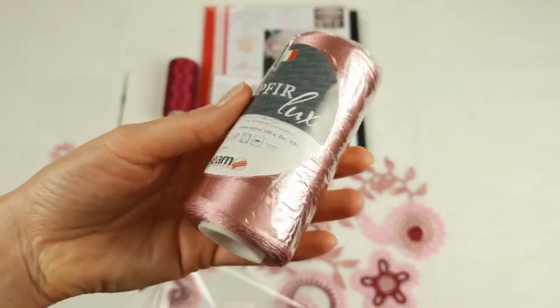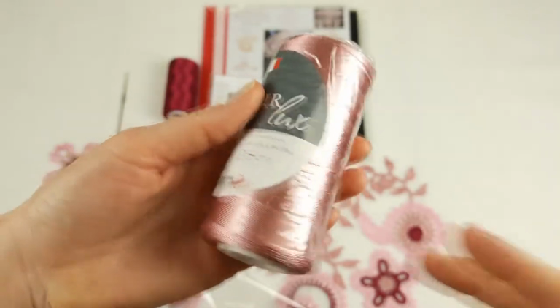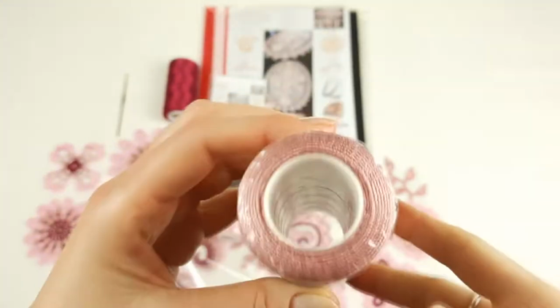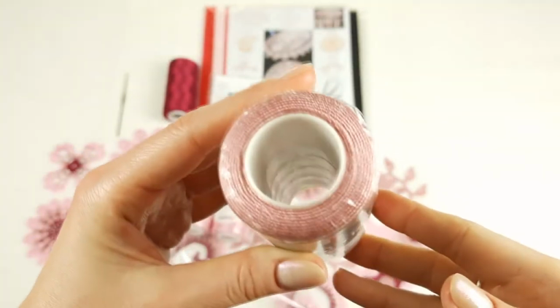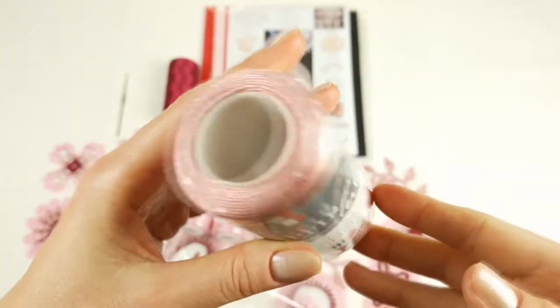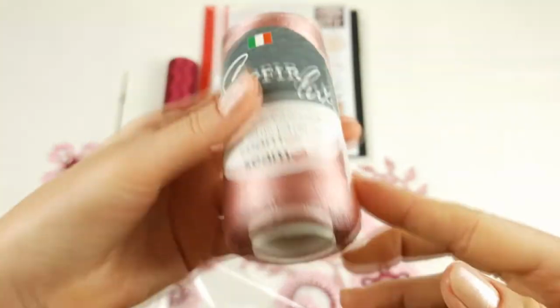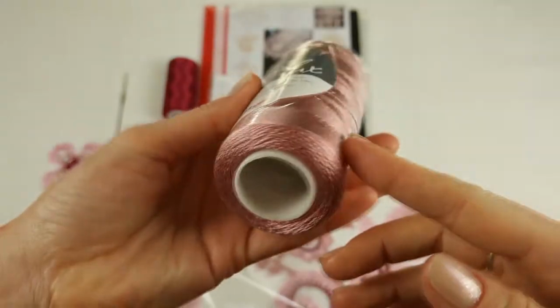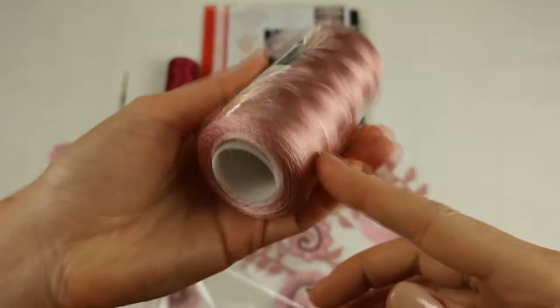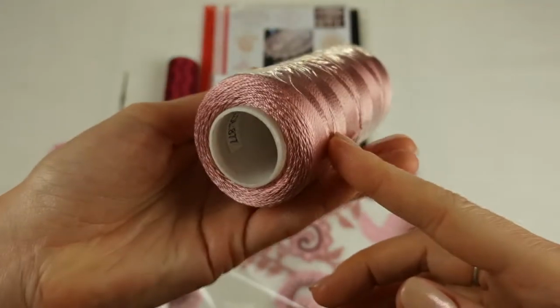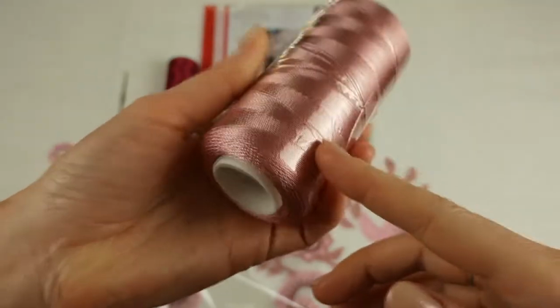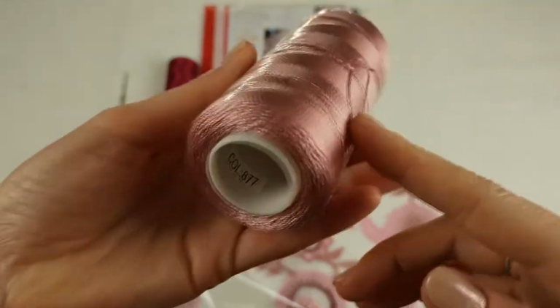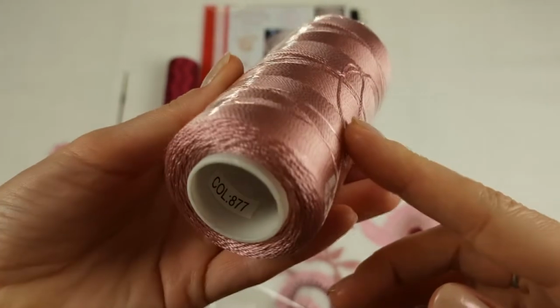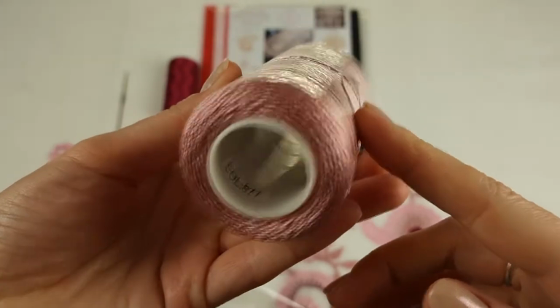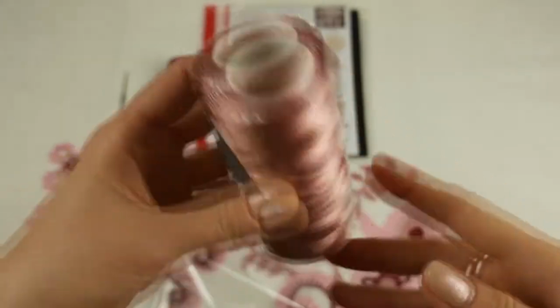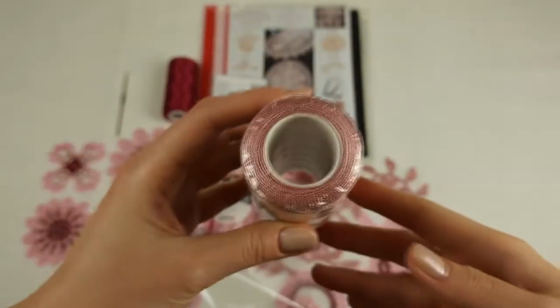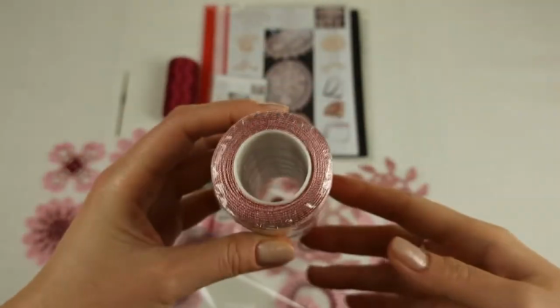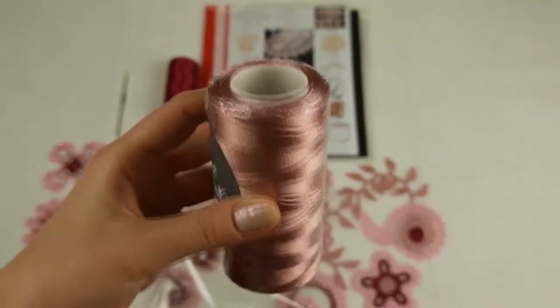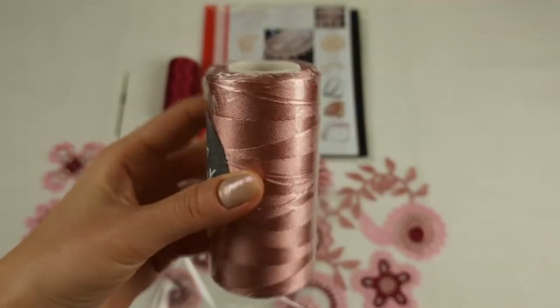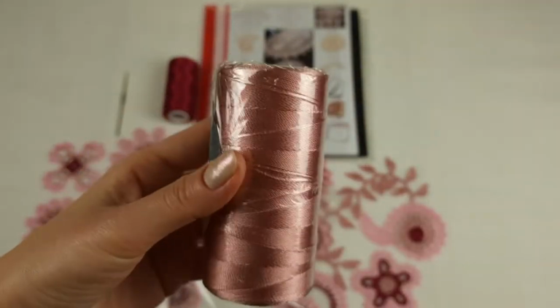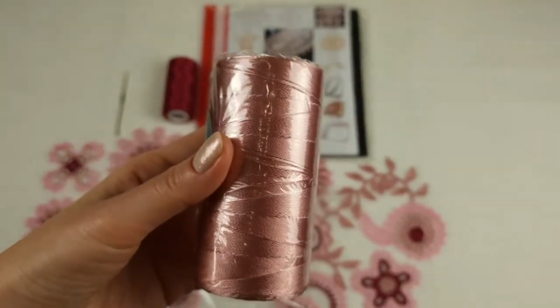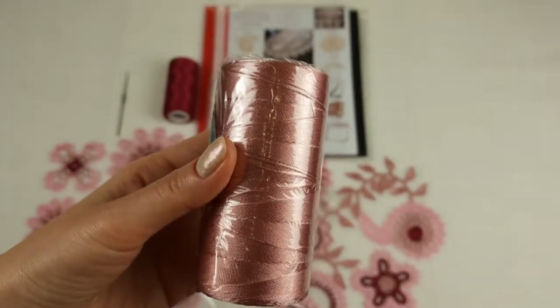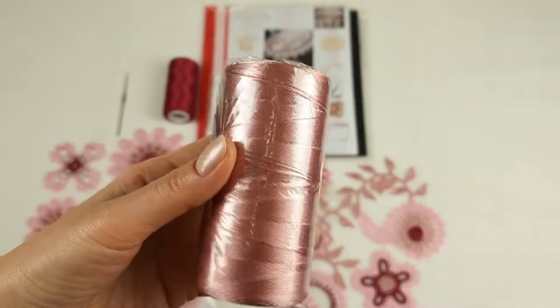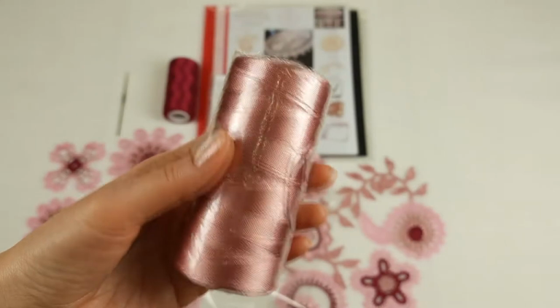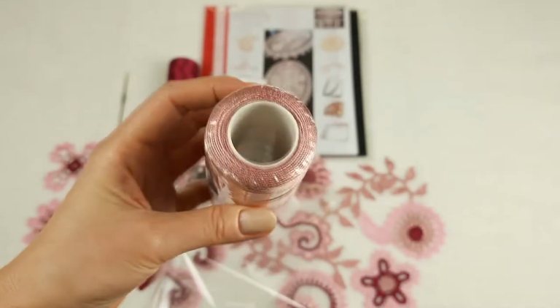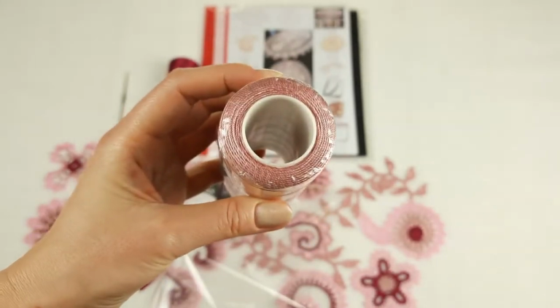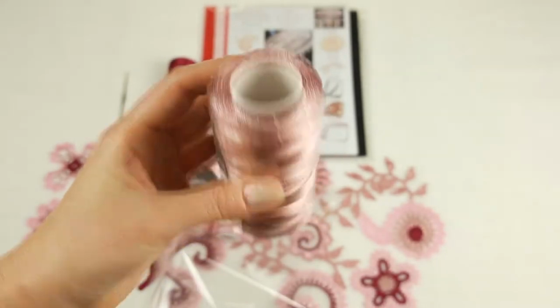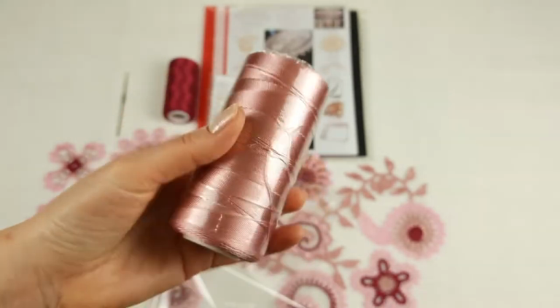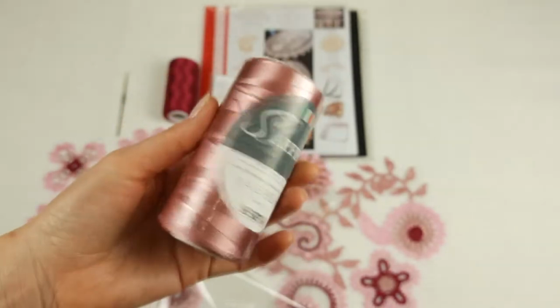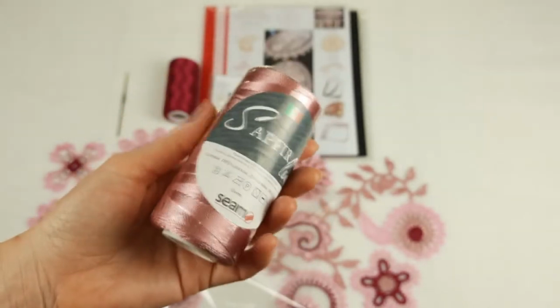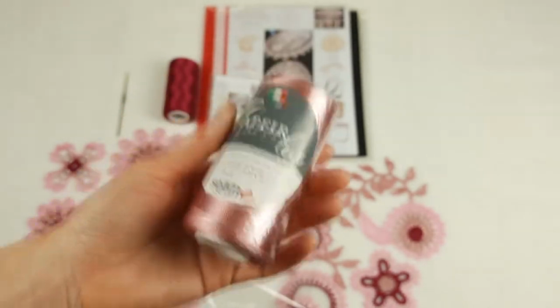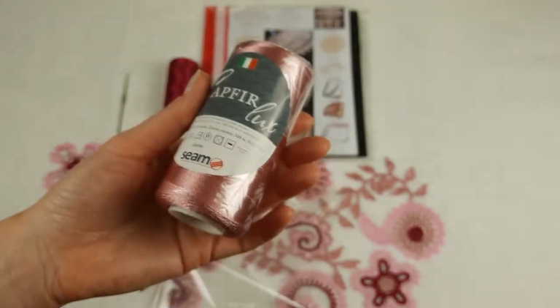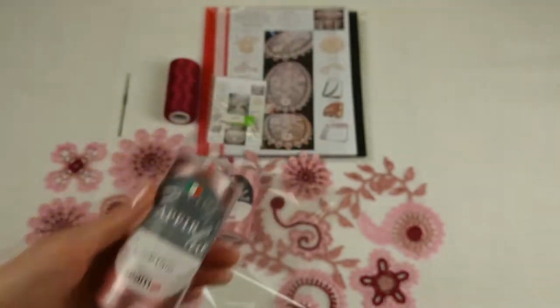Next we have the dusty pink color, it's number 877. Also a special color — I love to use it for dresses, it looks very nice. We have 100 grams.